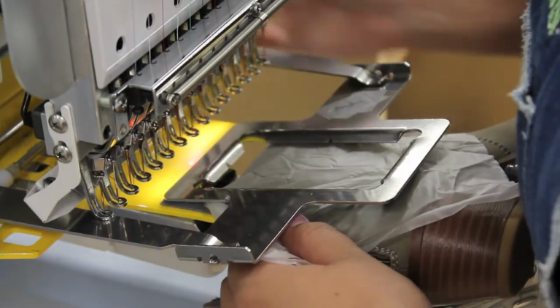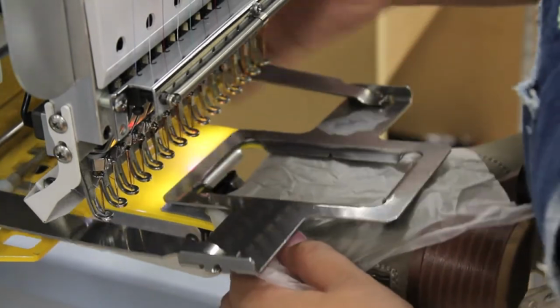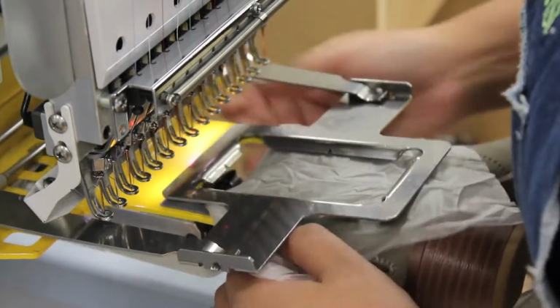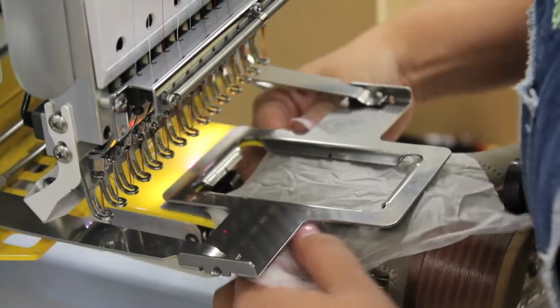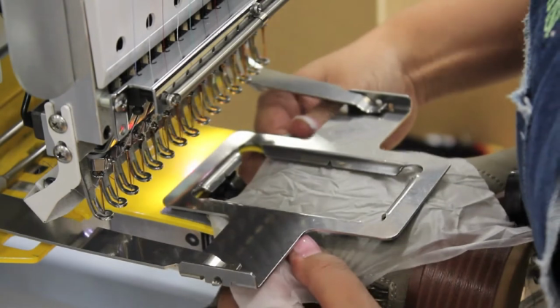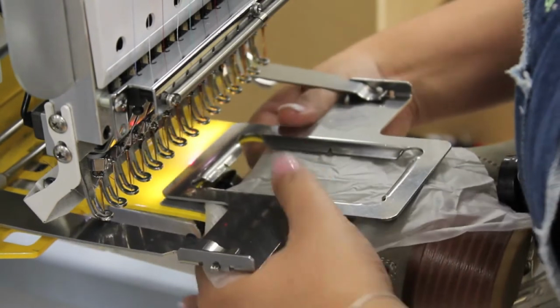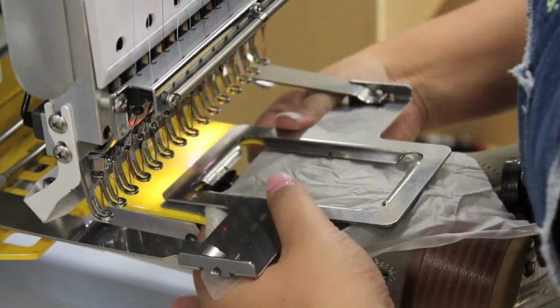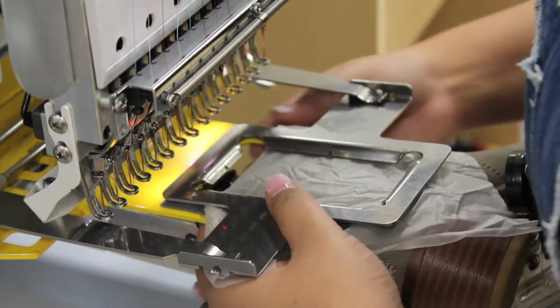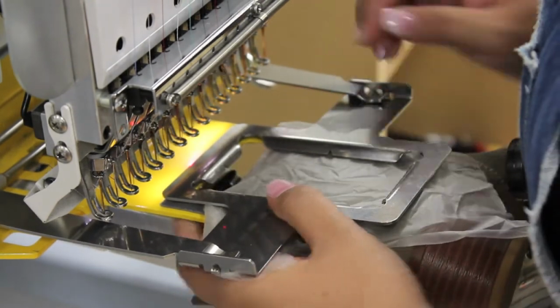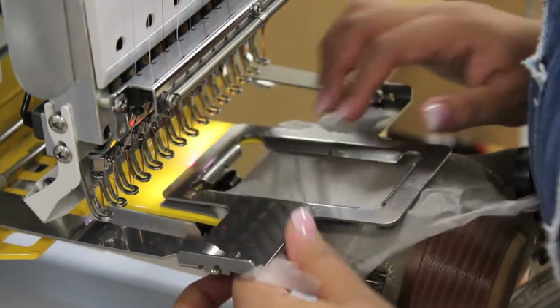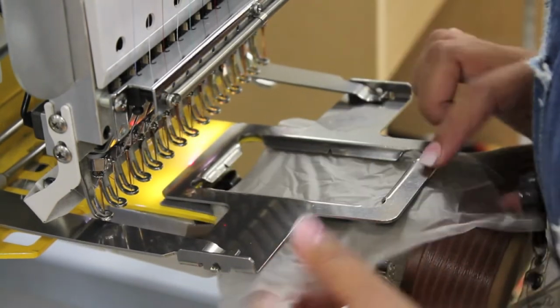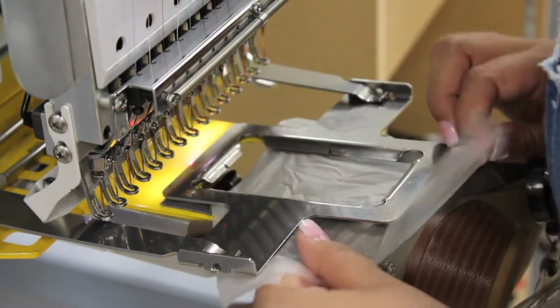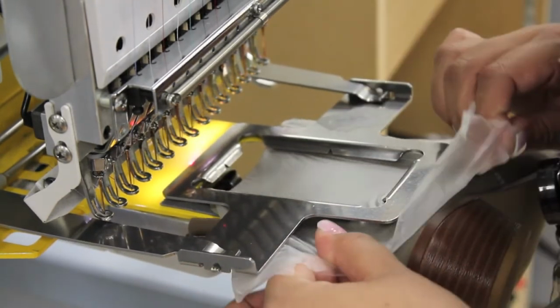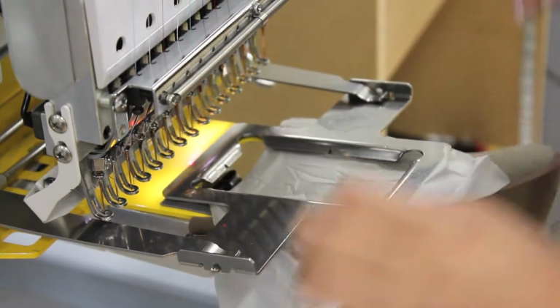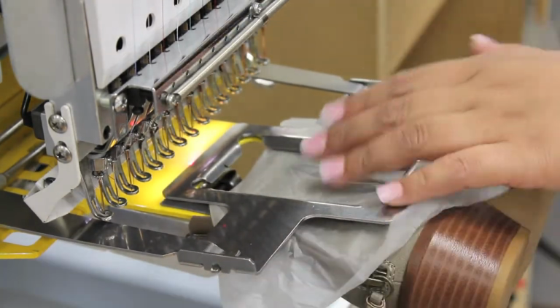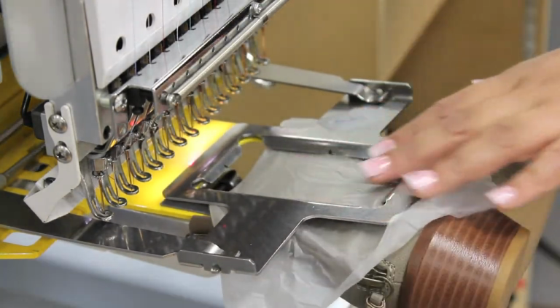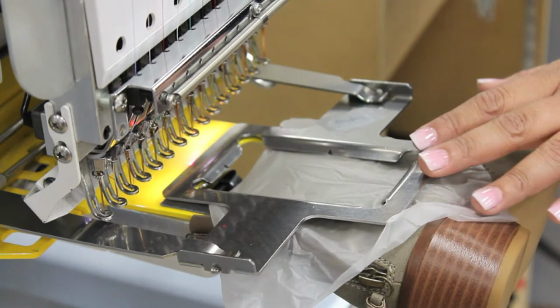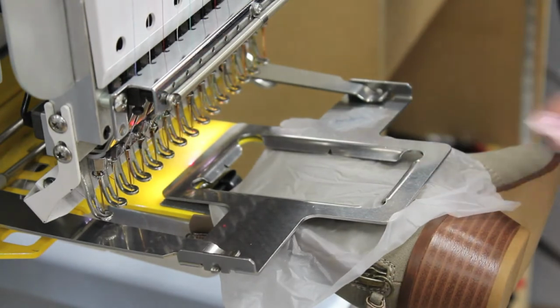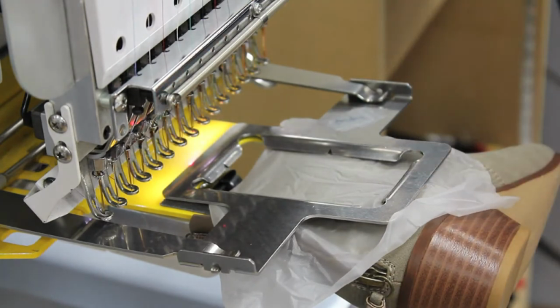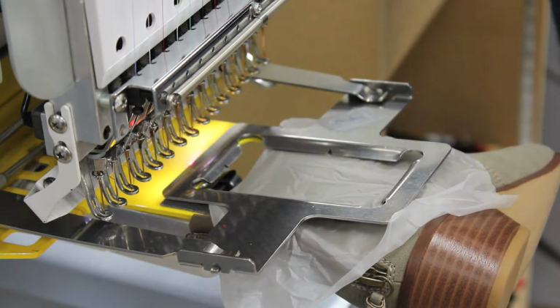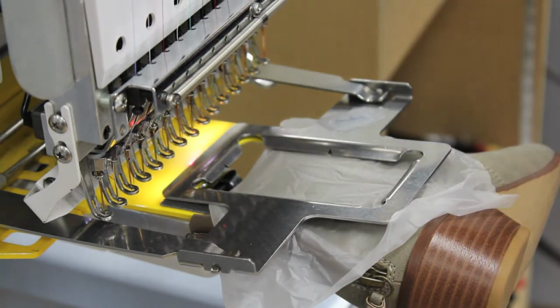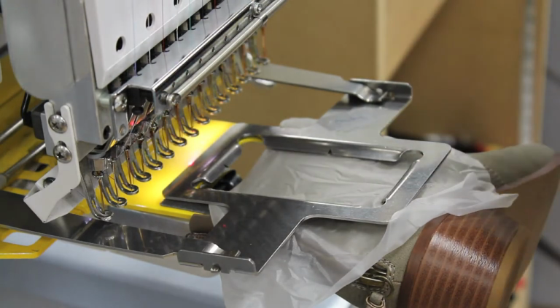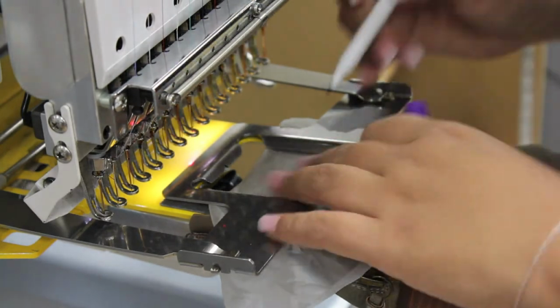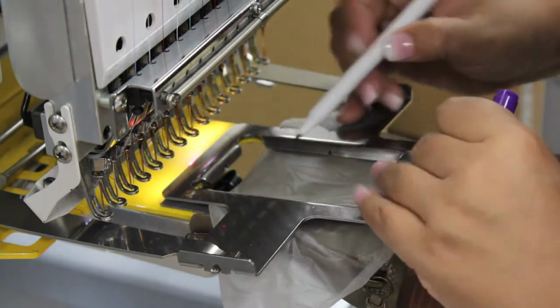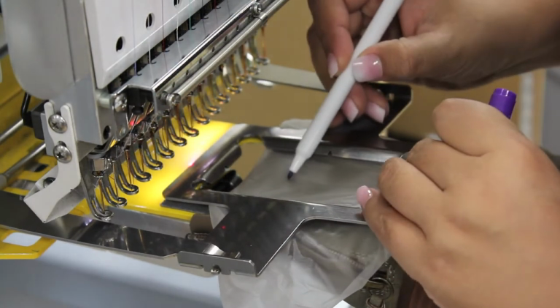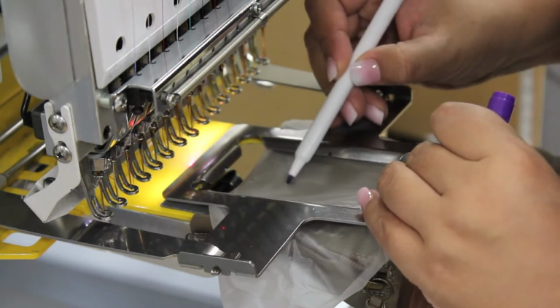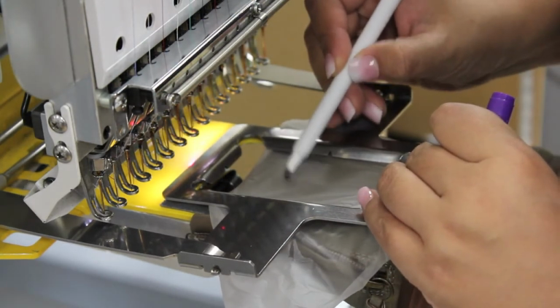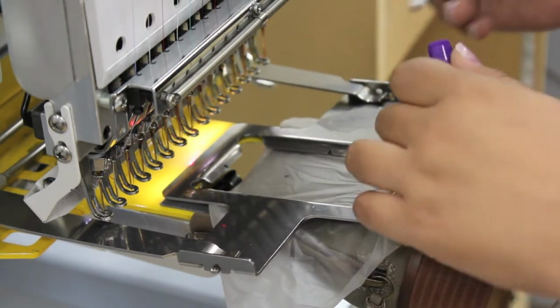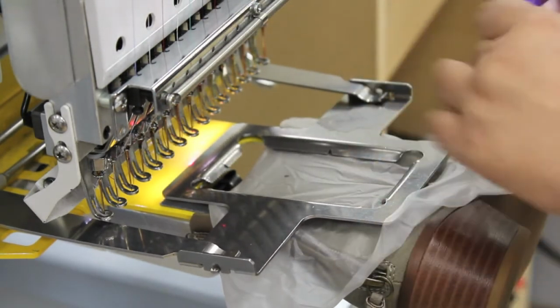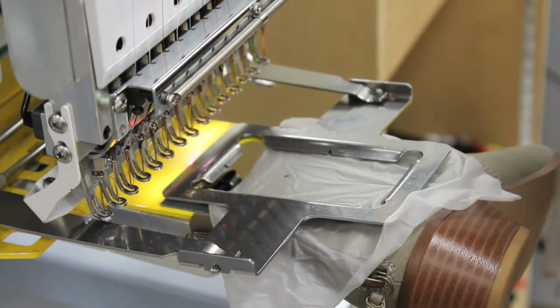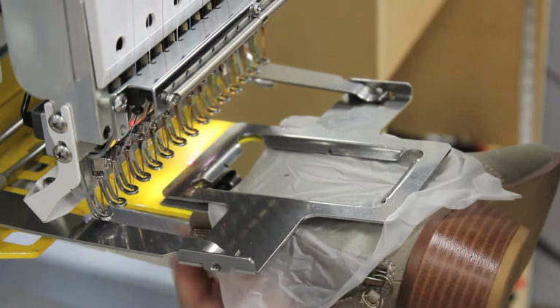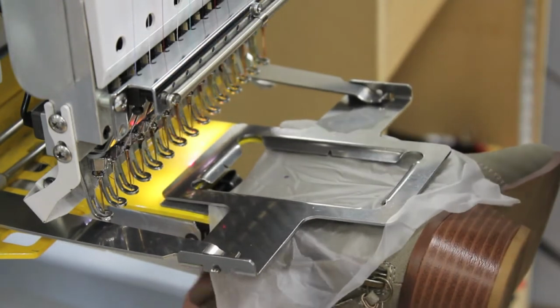Slide the boot in one sheet of stabilizer onto a two and a half by four inch slimline clamp frame. Center between the zipper and seam. Be careful that the boot is straight and even on the frame. Monogram placement is one and a half inches down from the top of the boot.